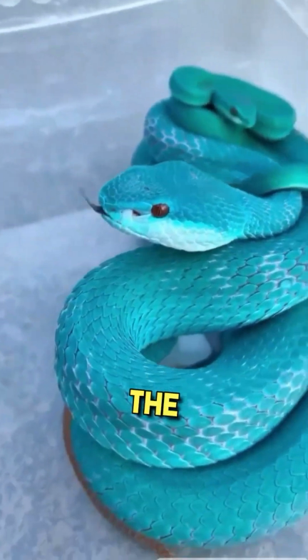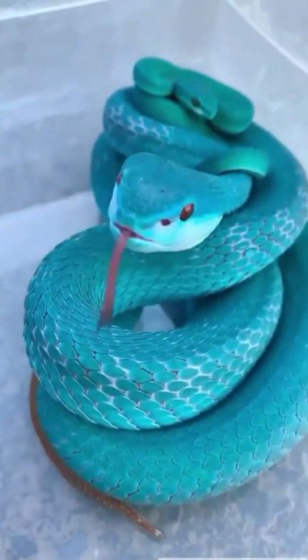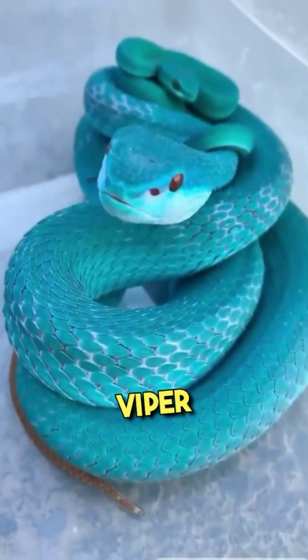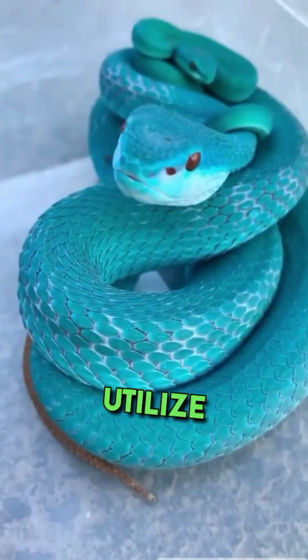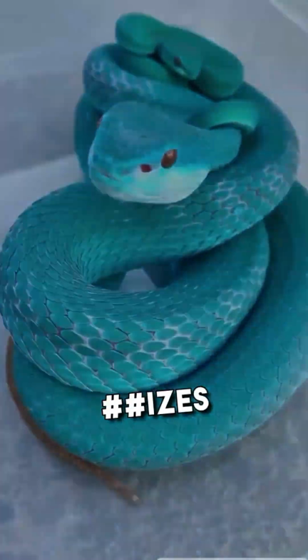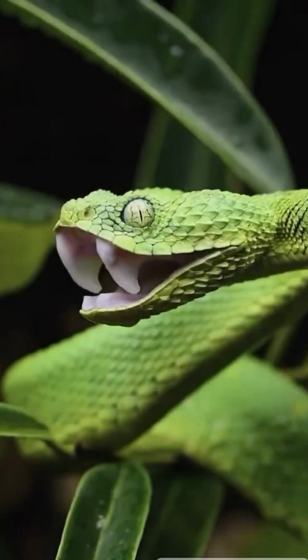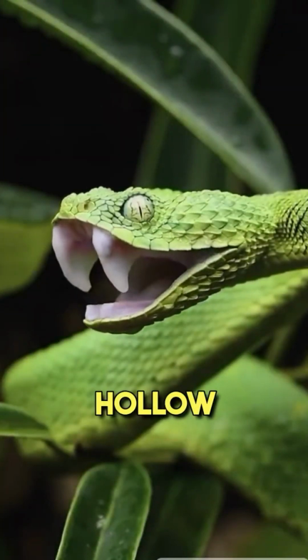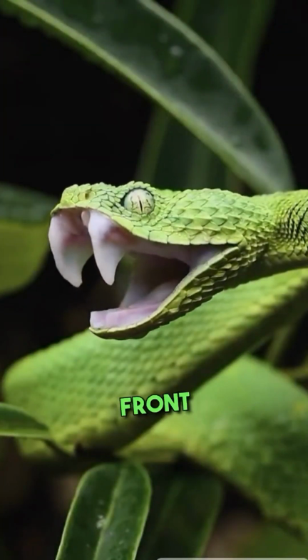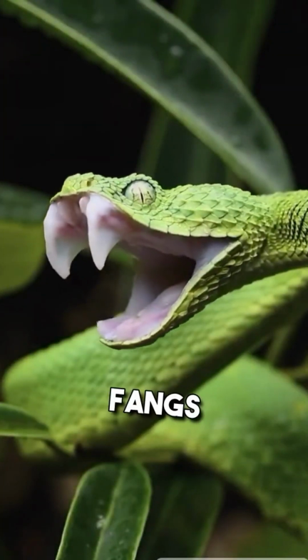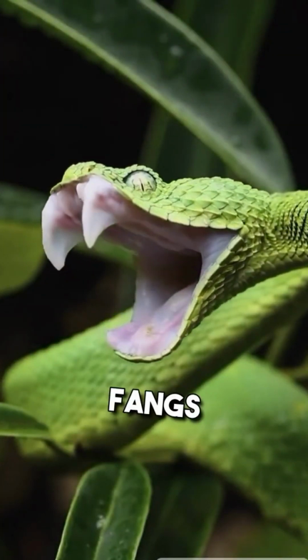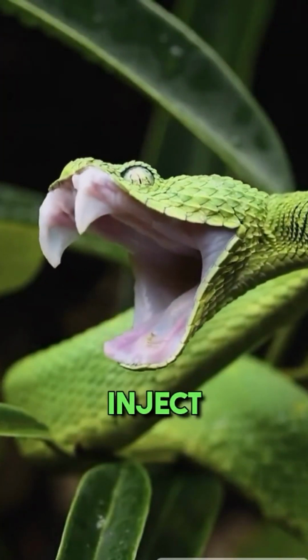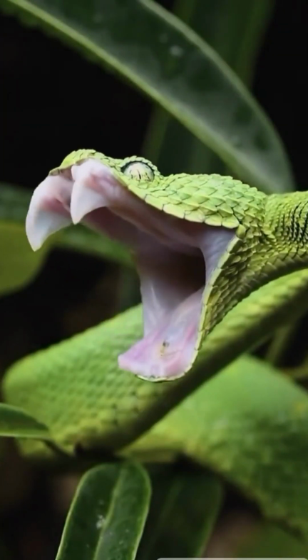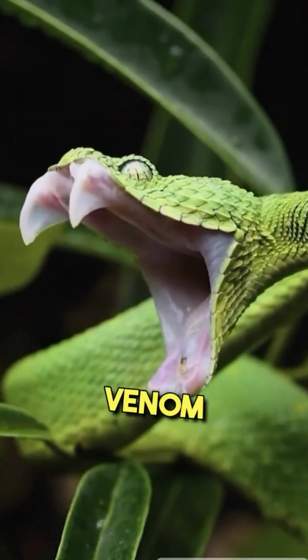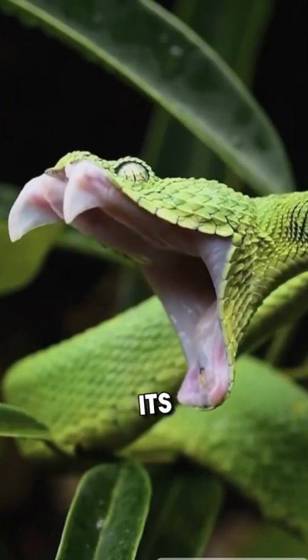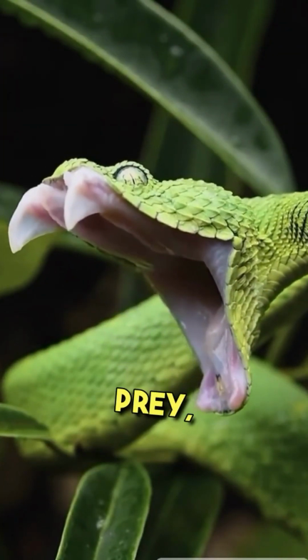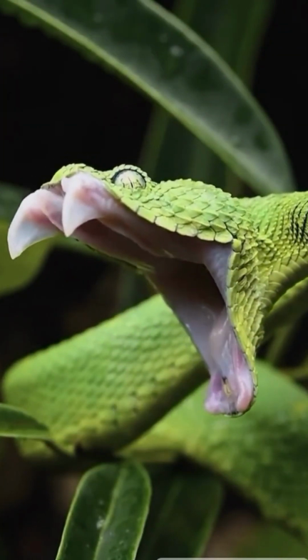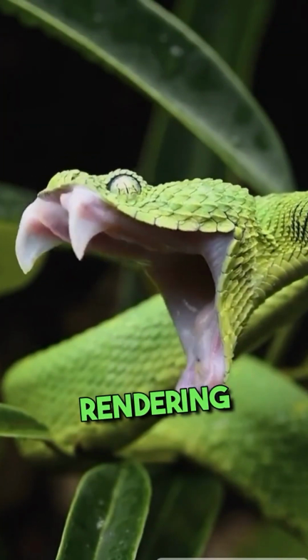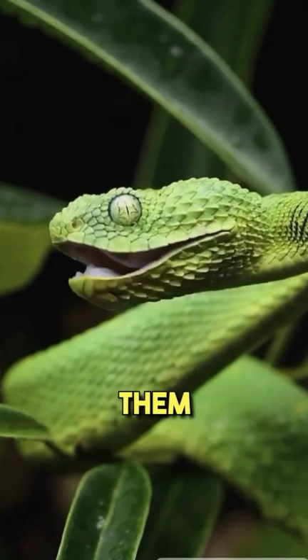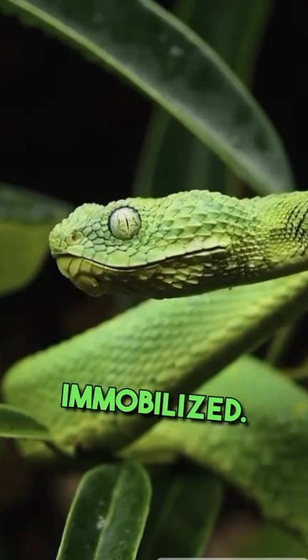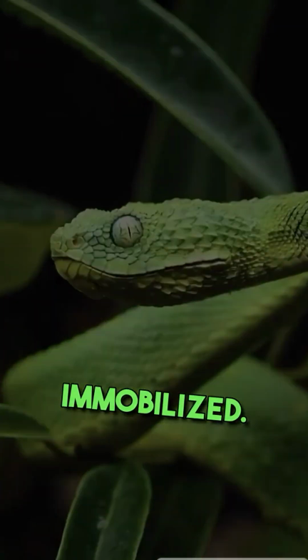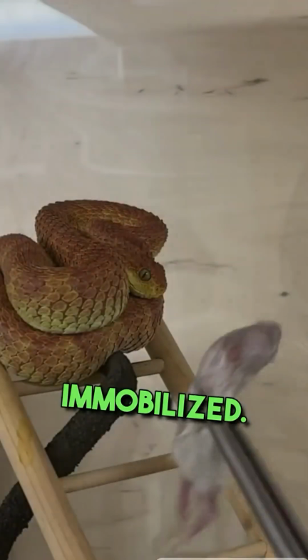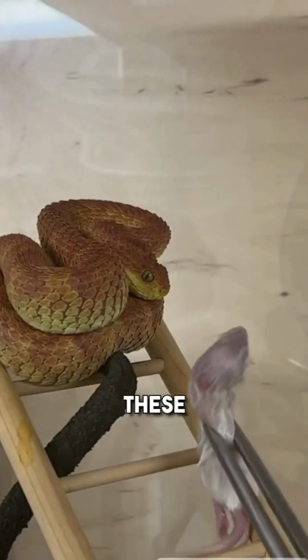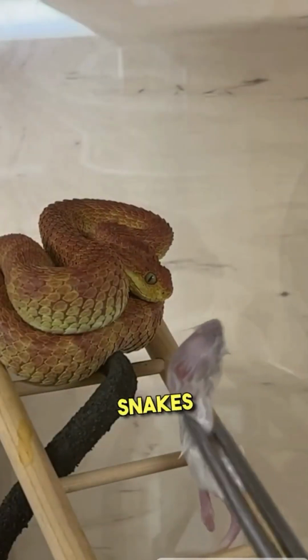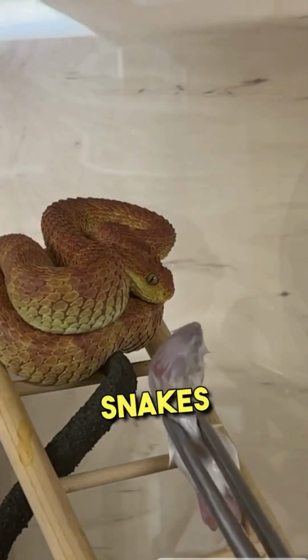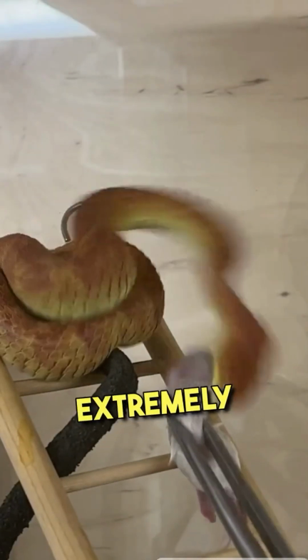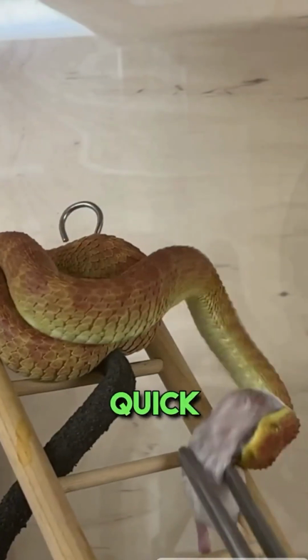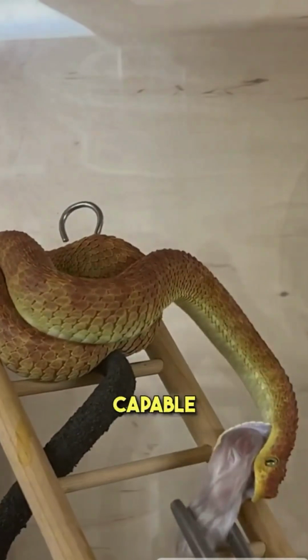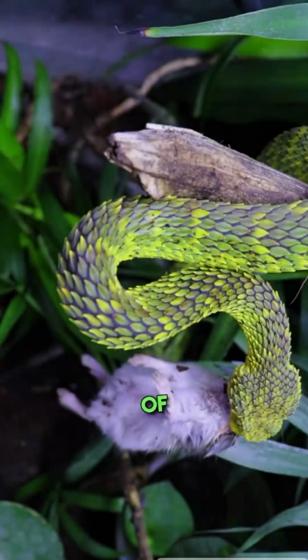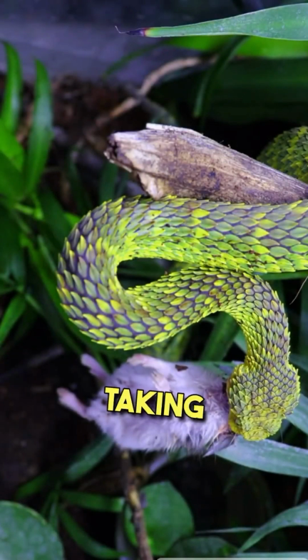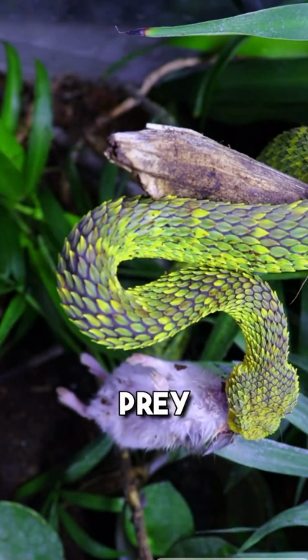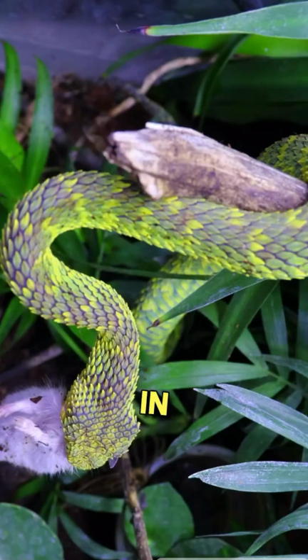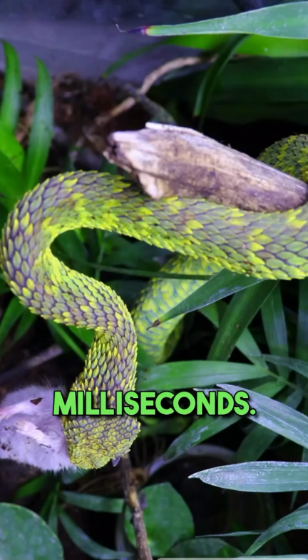The bush viper utilizes its two hollow front fangs to inject venom into its prey, rendering them immobilized. These snakes are extremely quick and capable of taking out prey in milliseconds.